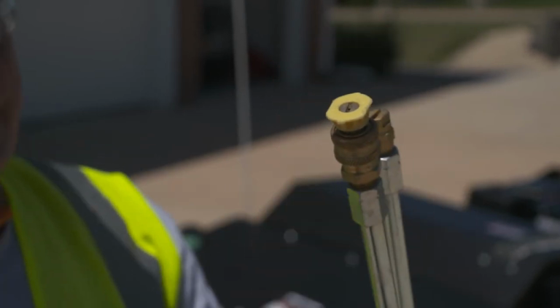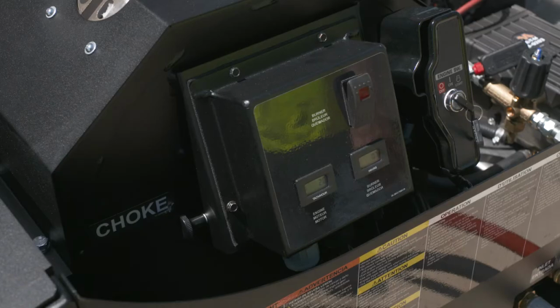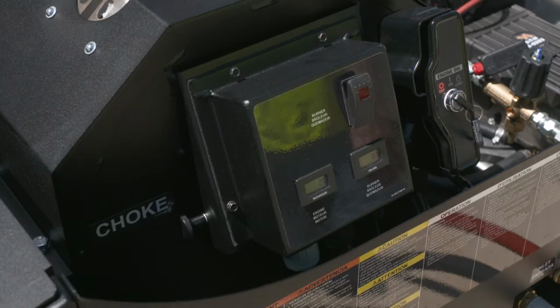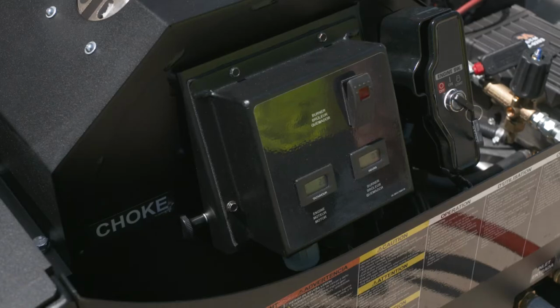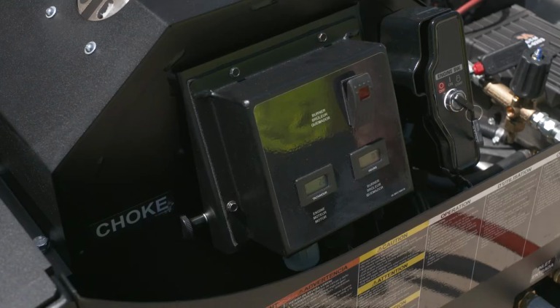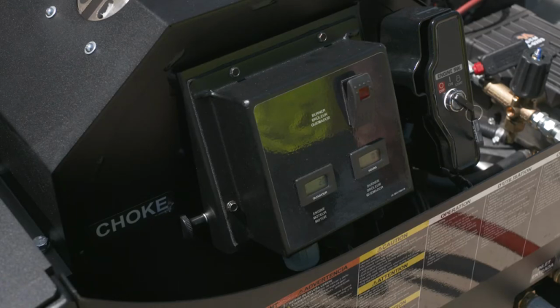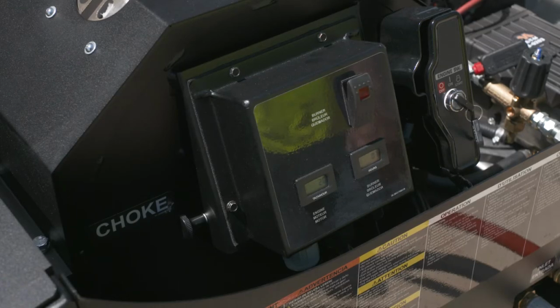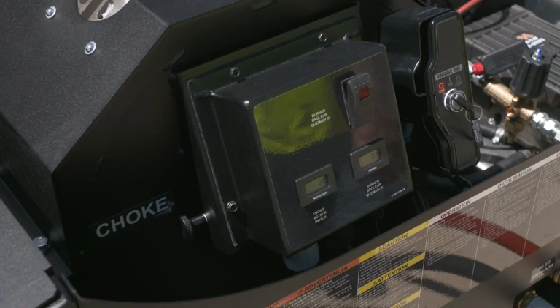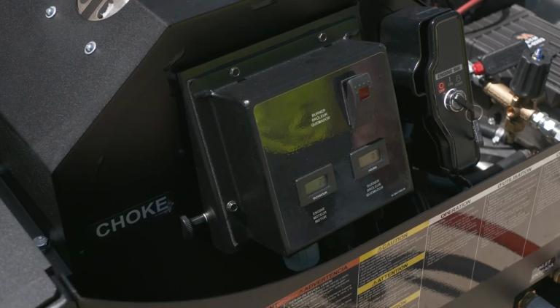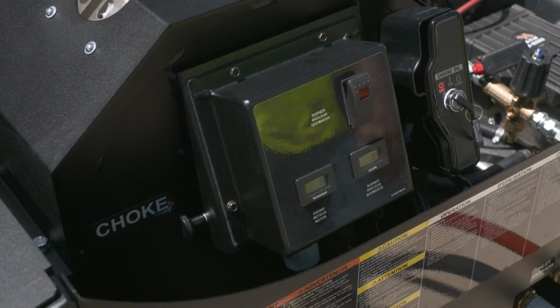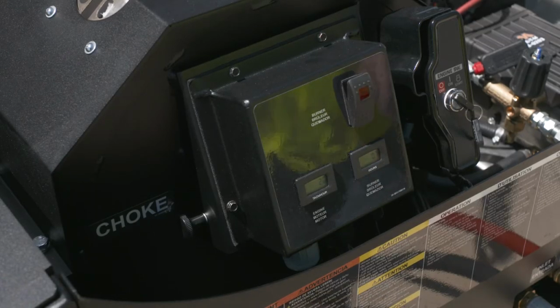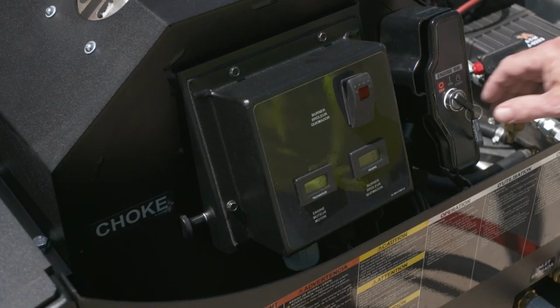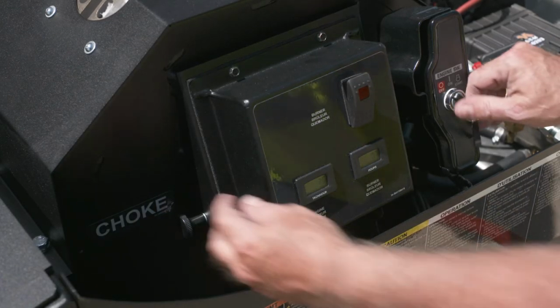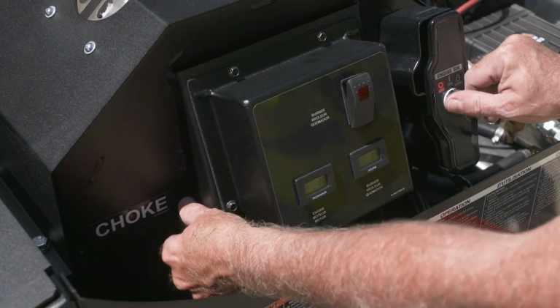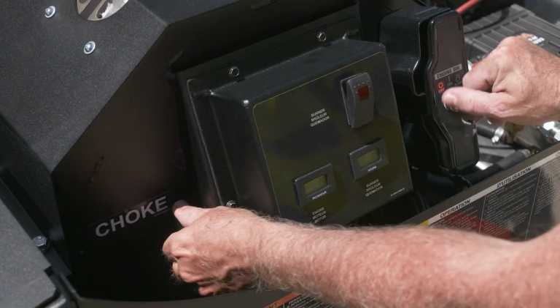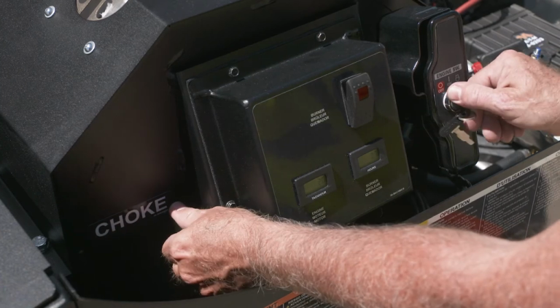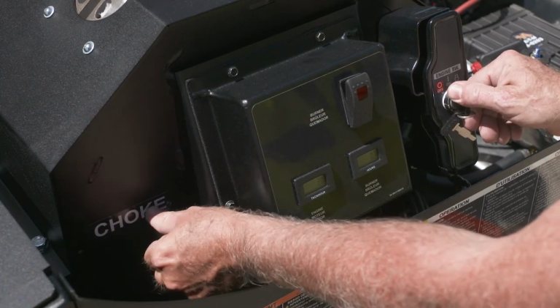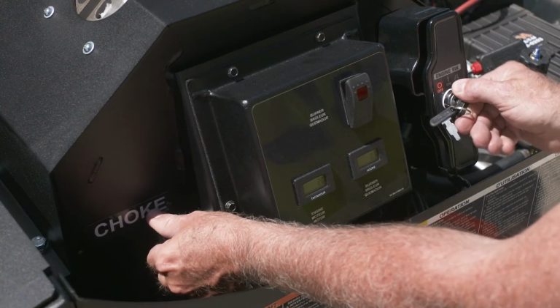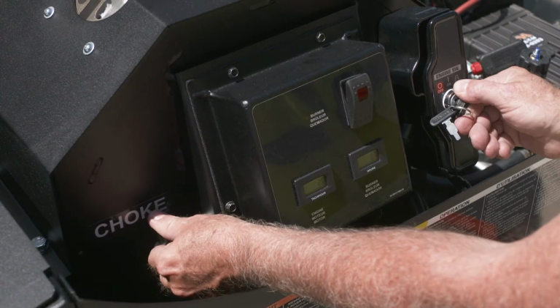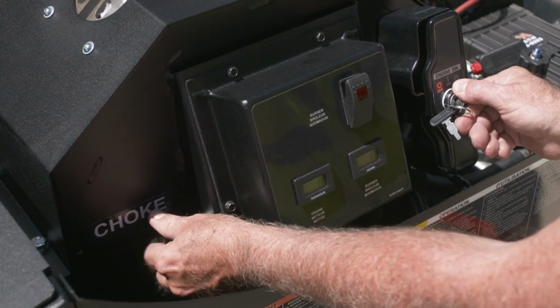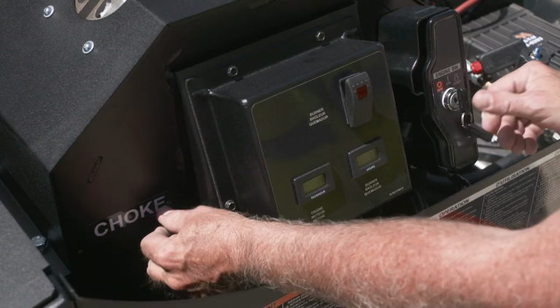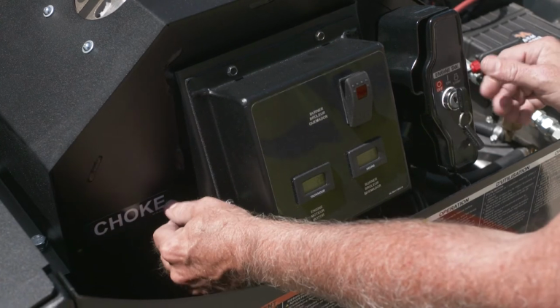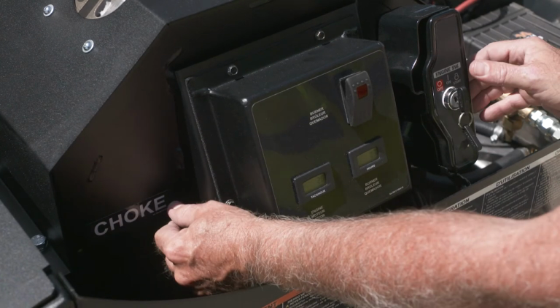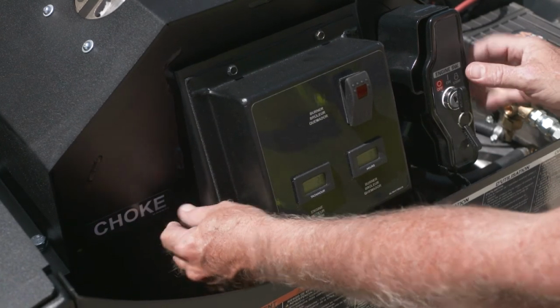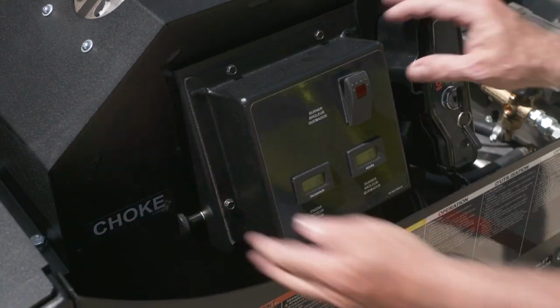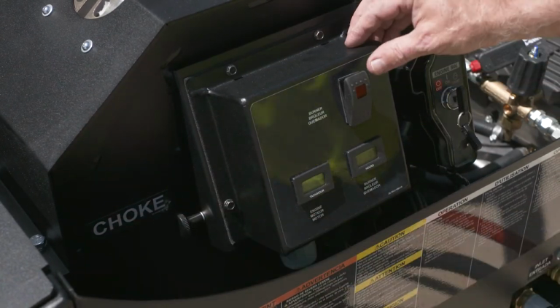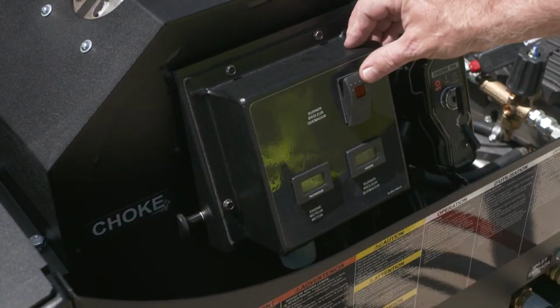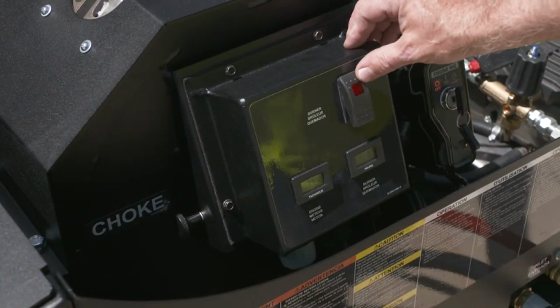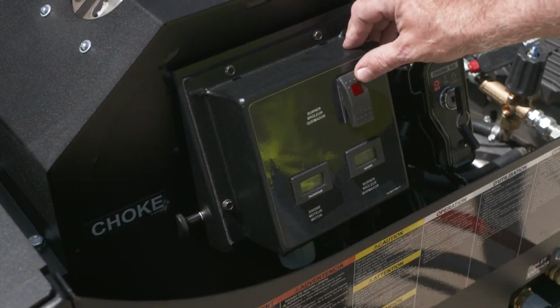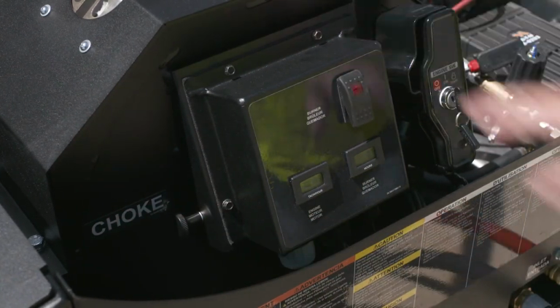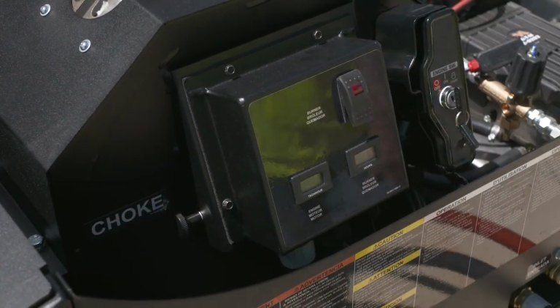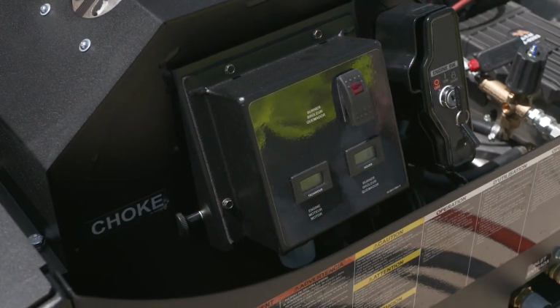To start the pressure washer, first make sure the water is turned on. Next, pull out the choke and turn the key. Finally, power the burner.